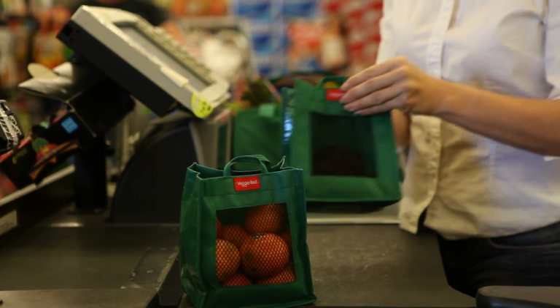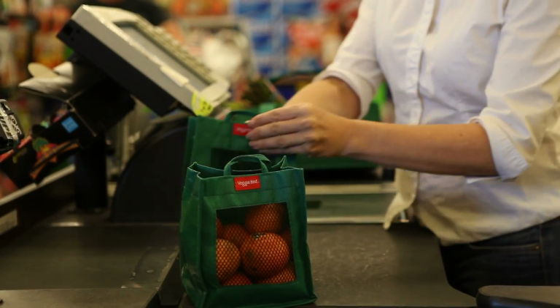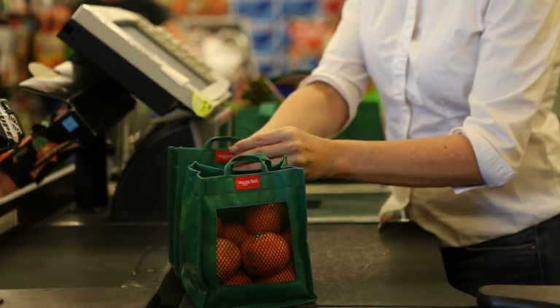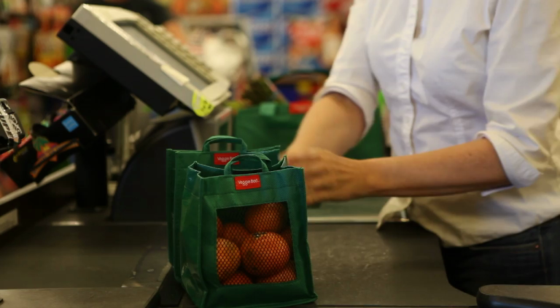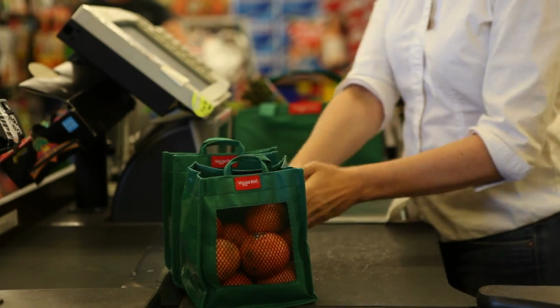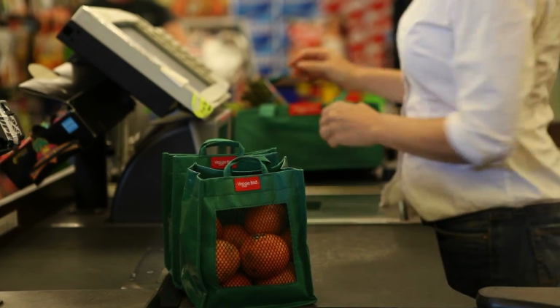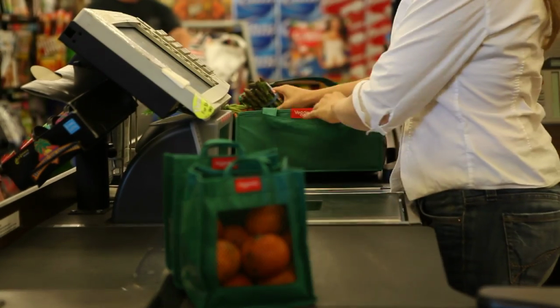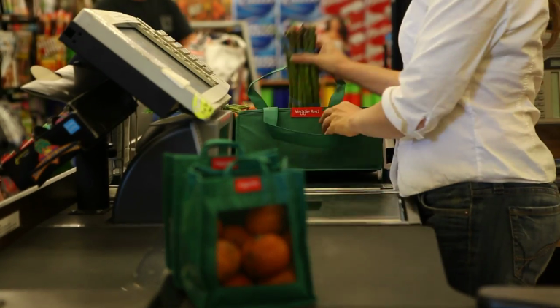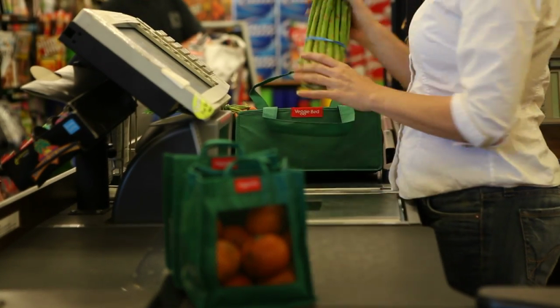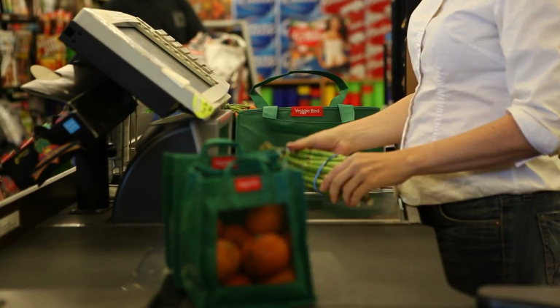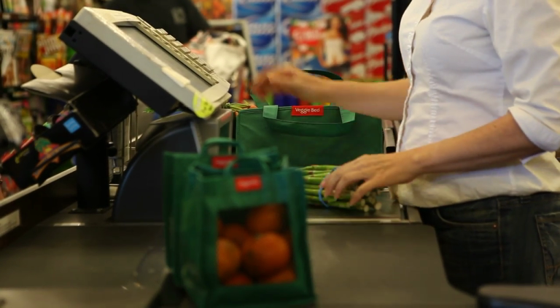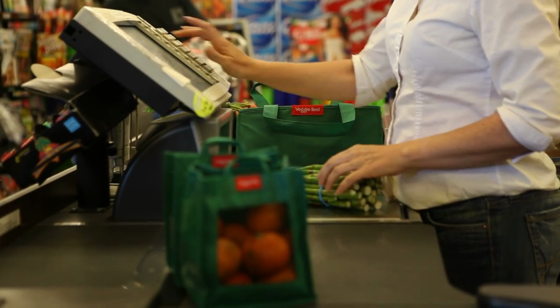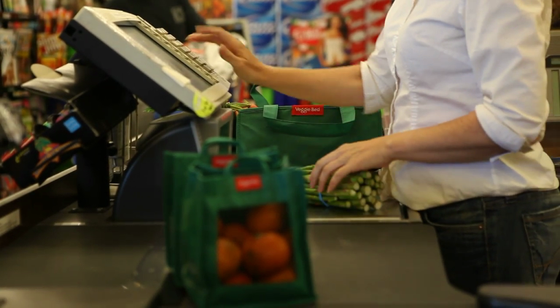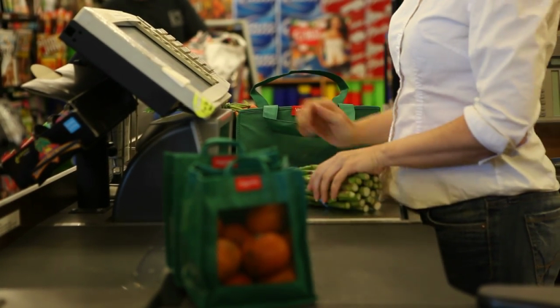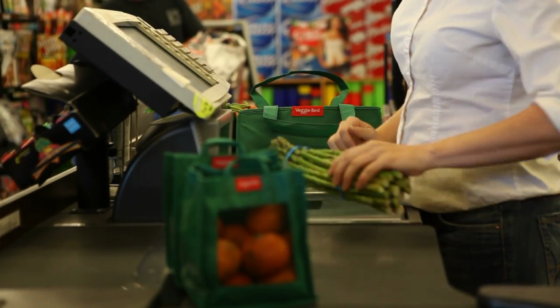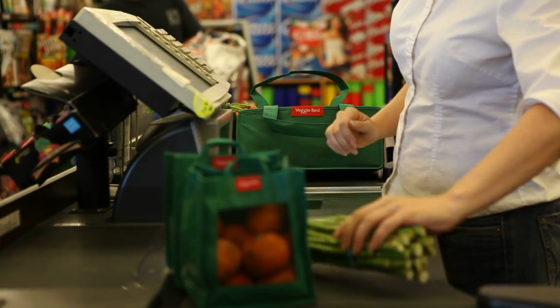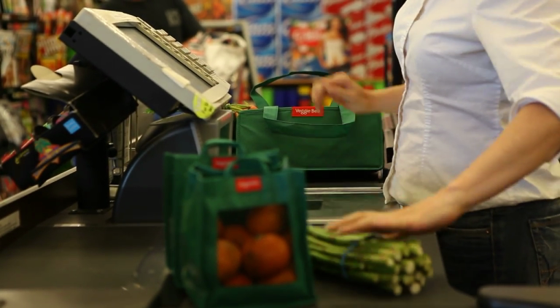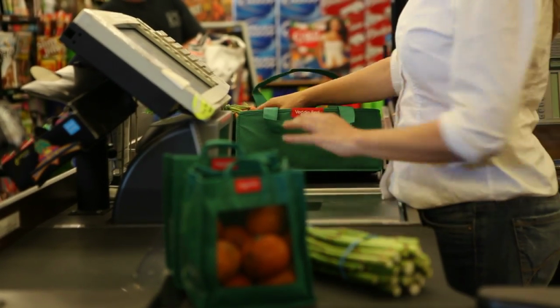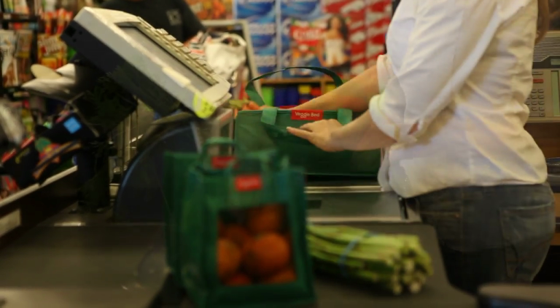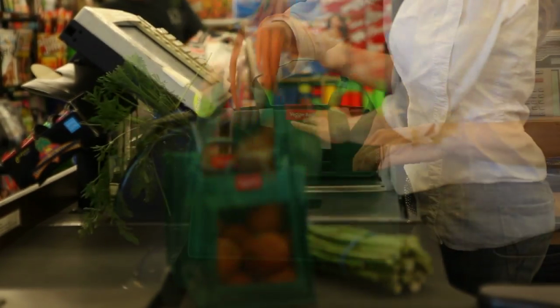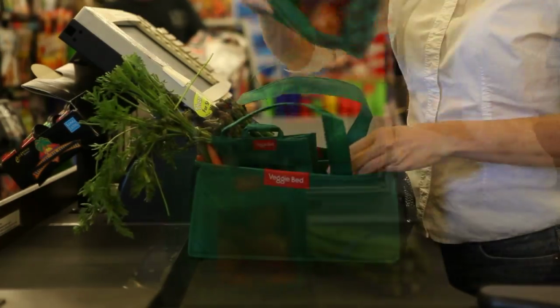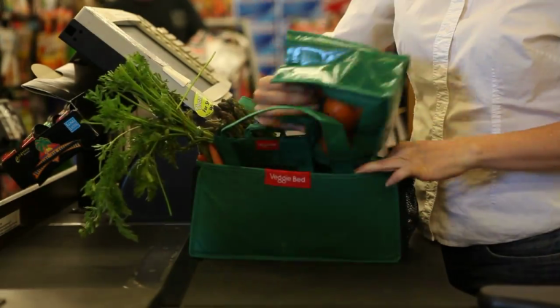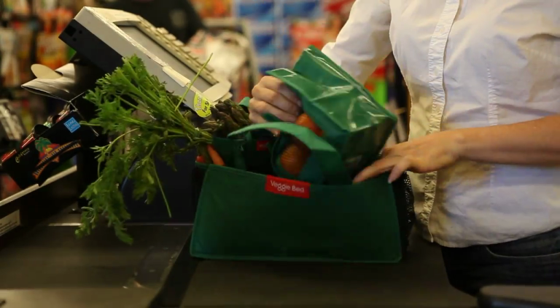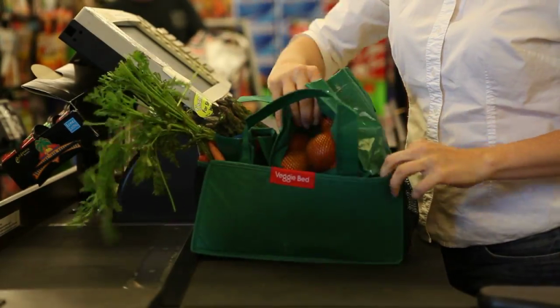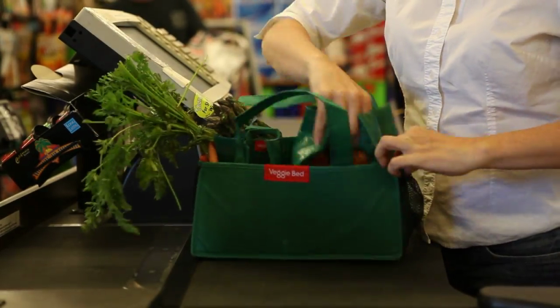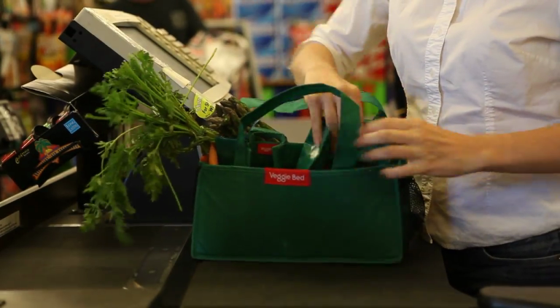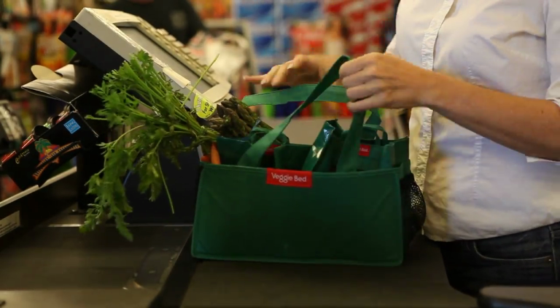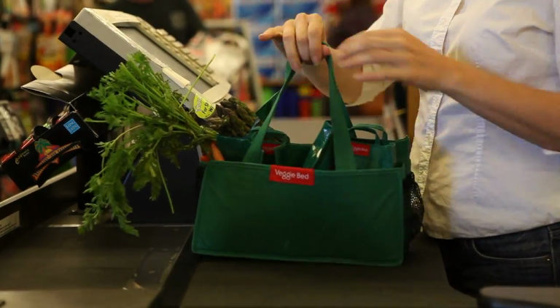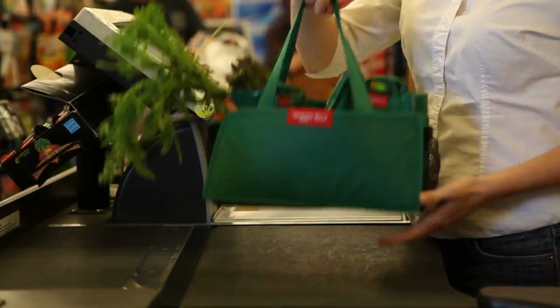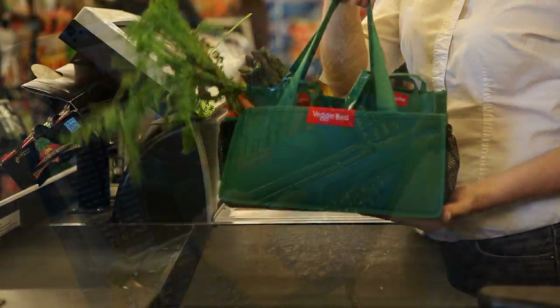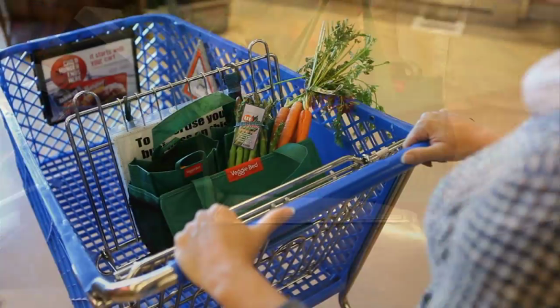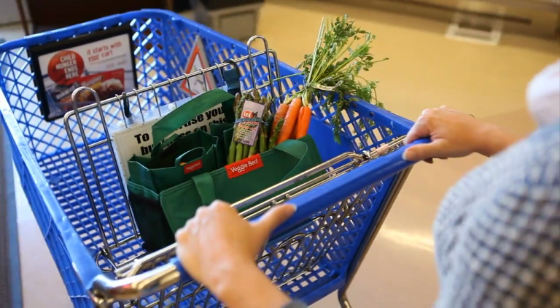The VeggieBed replaces not only plastic produce bags, but also the throw-away shopping bags, saving several bags per use, and as many as a thousand bags over its lifetime.